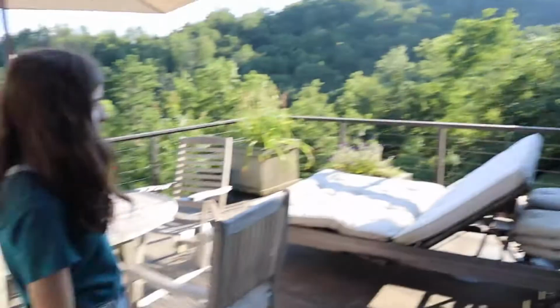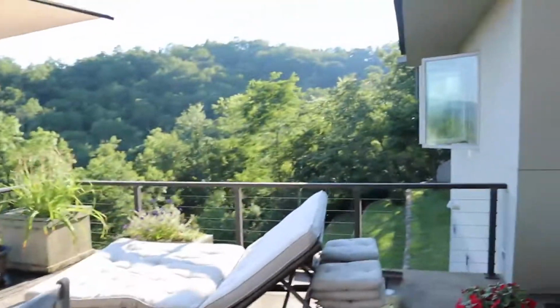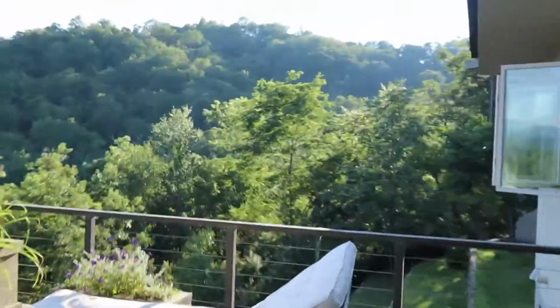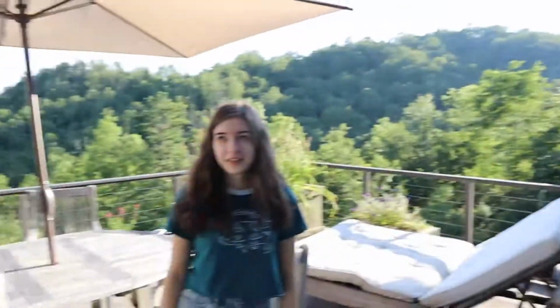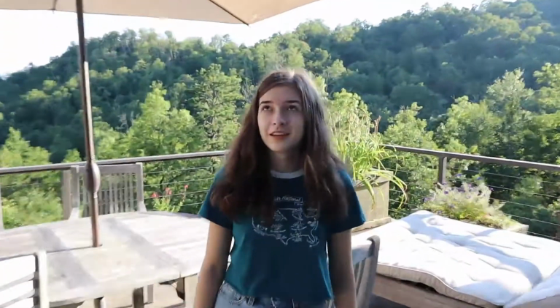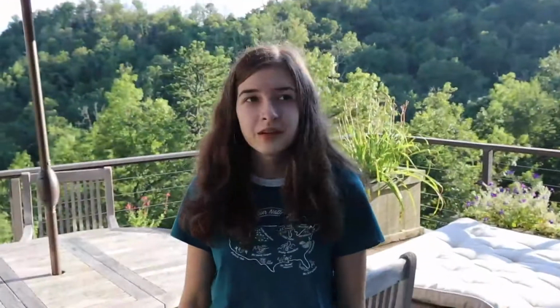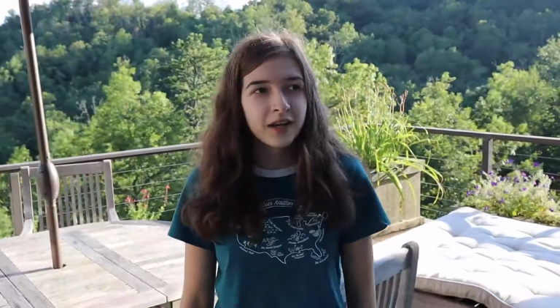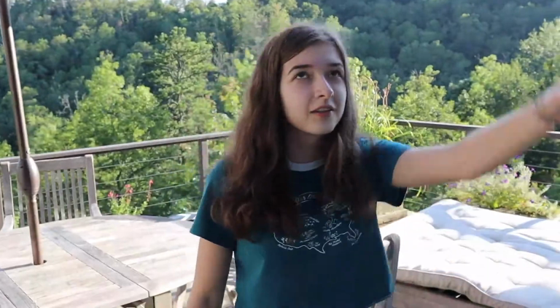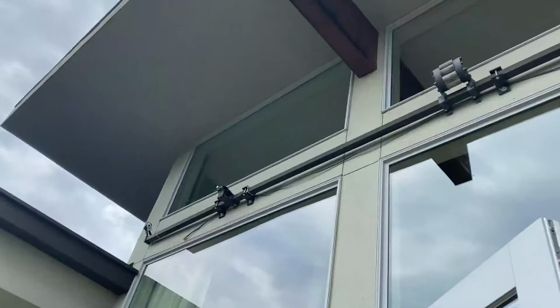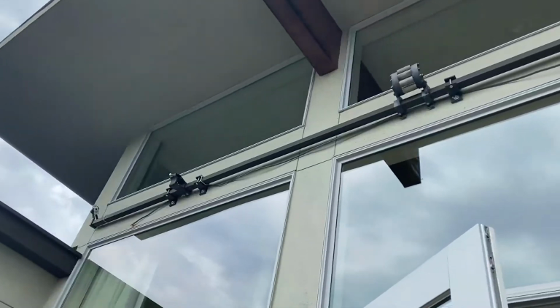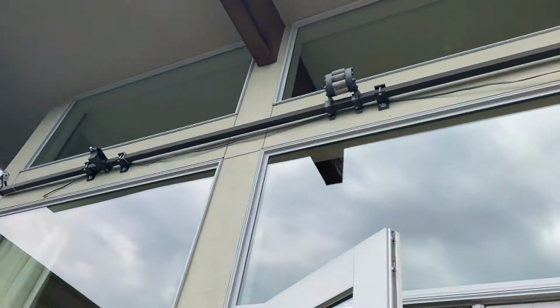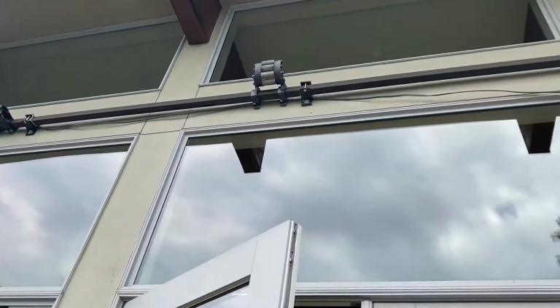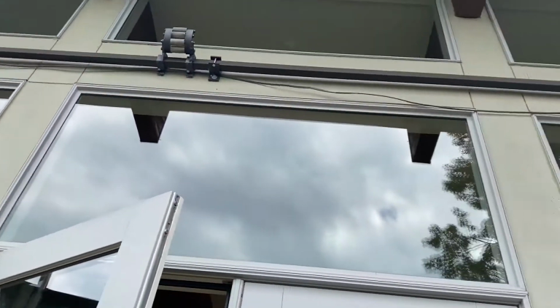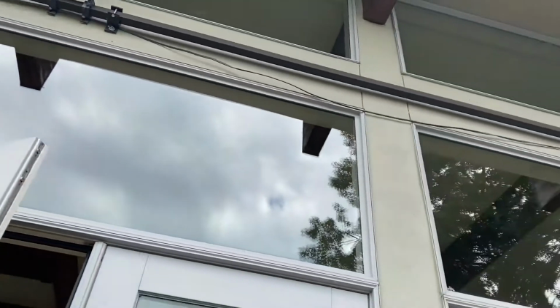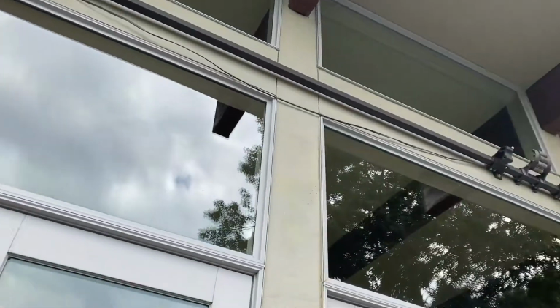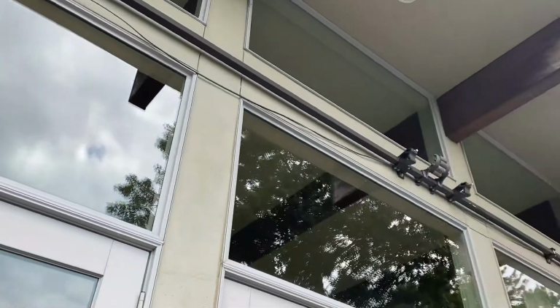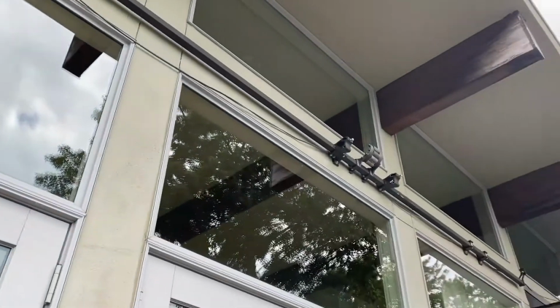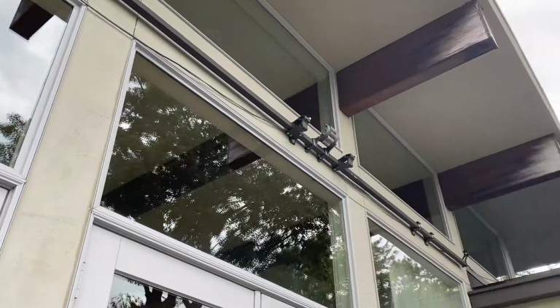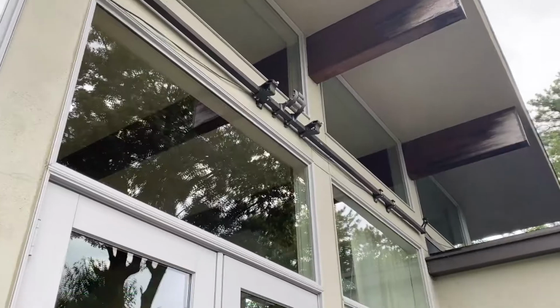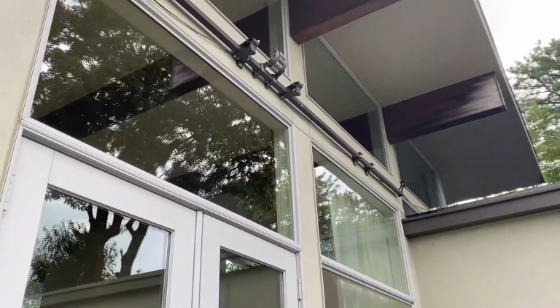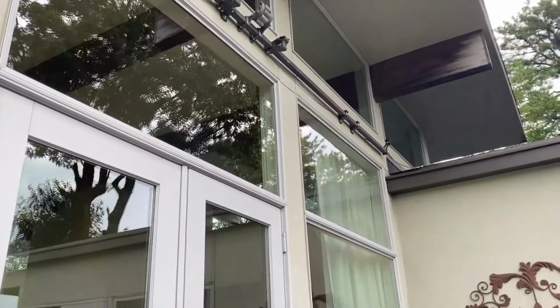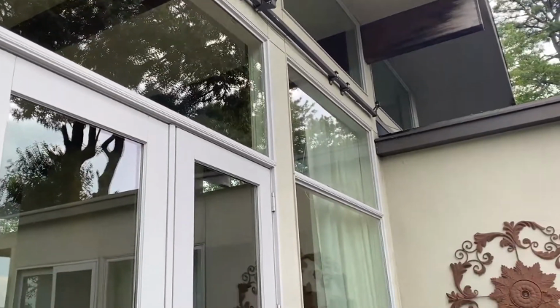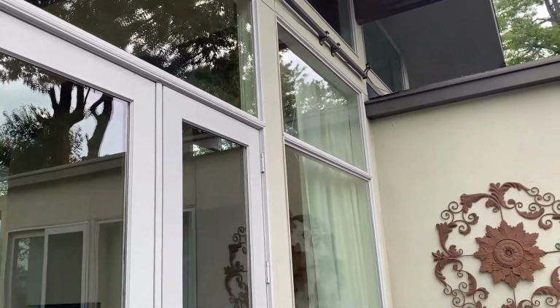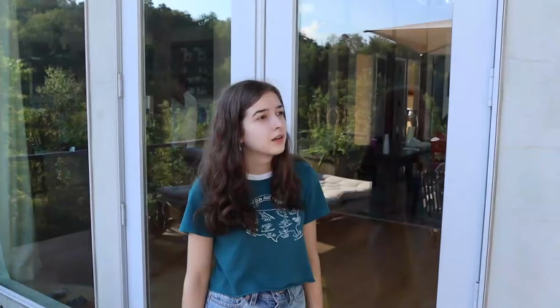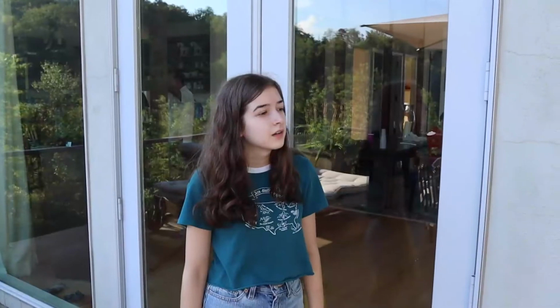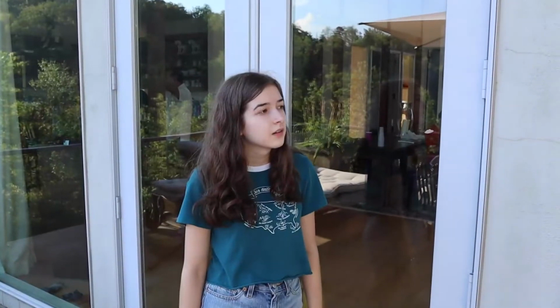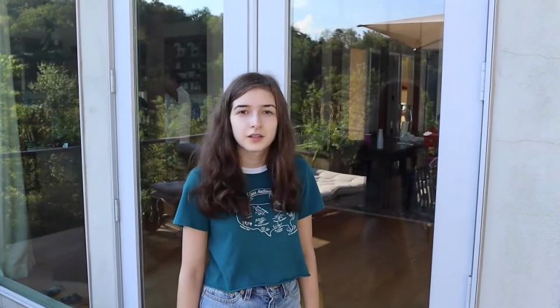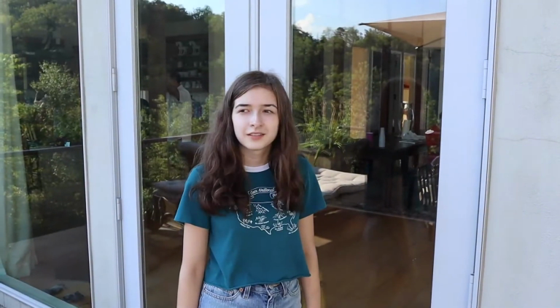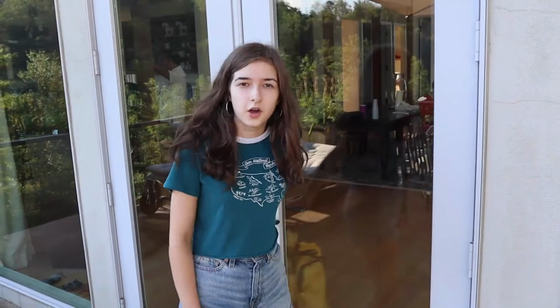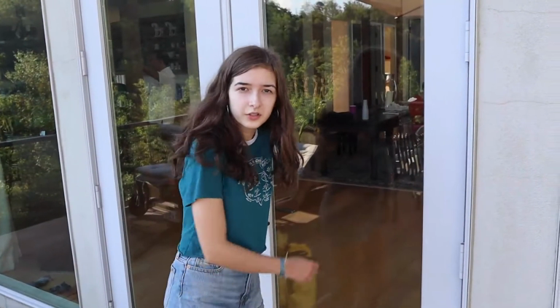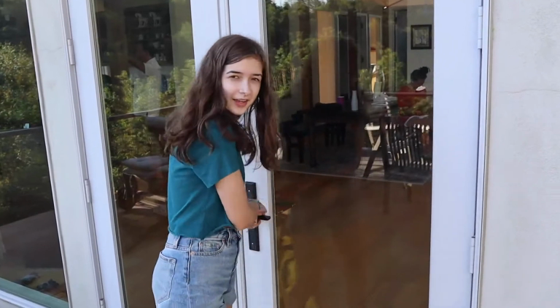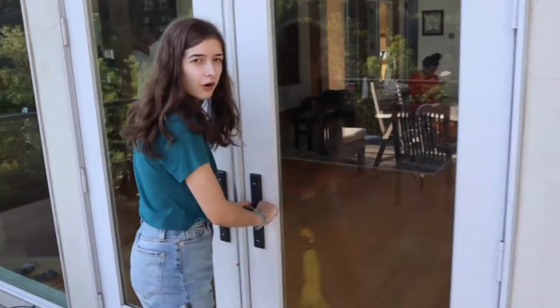It's just so nice out here! And look — you can even see those amazing floor-to-ceiling windows from inside, but from out here they look so big. So yeah, let's go to the next spot.